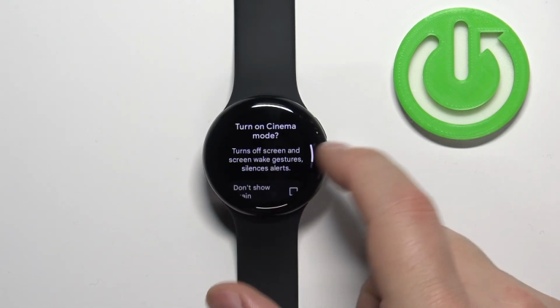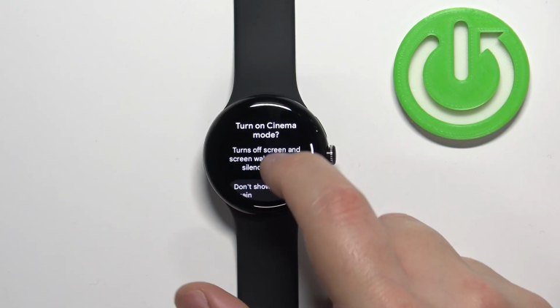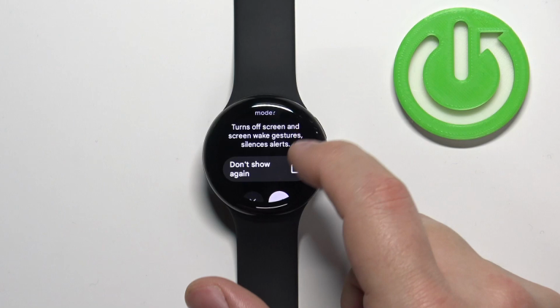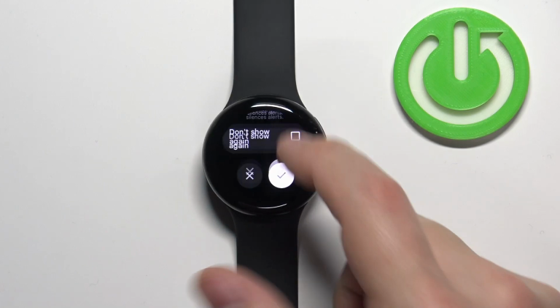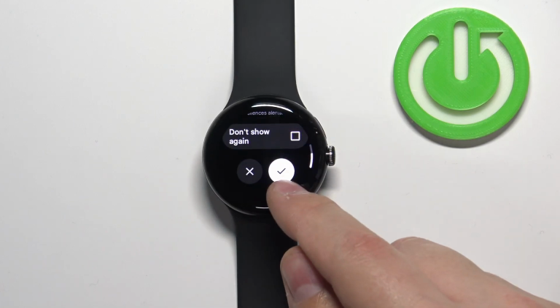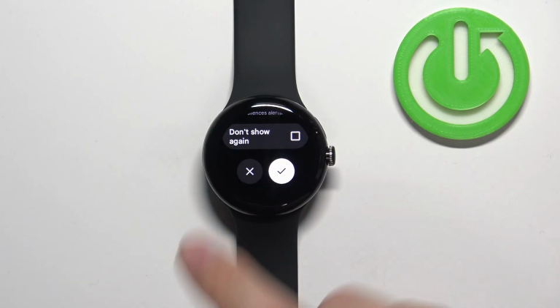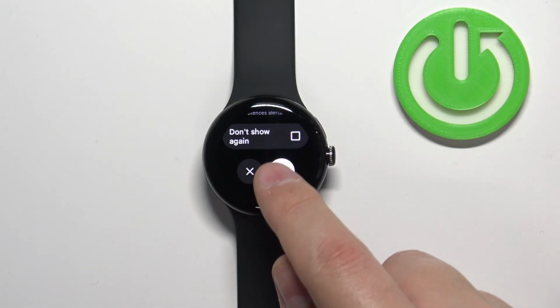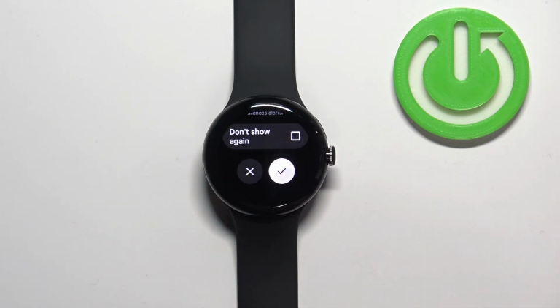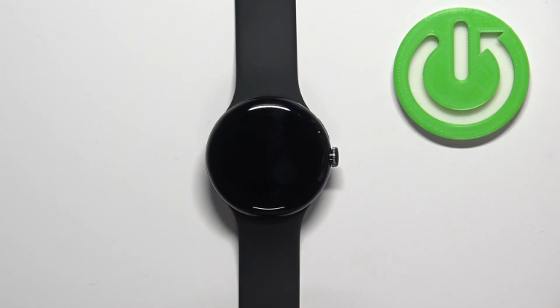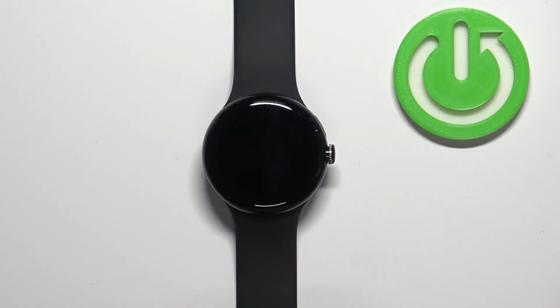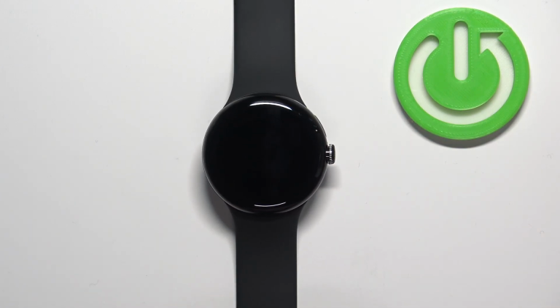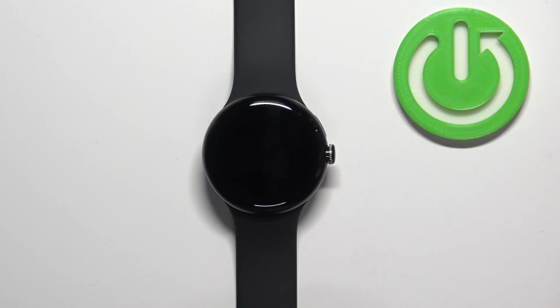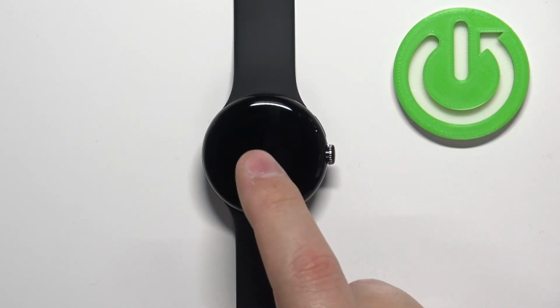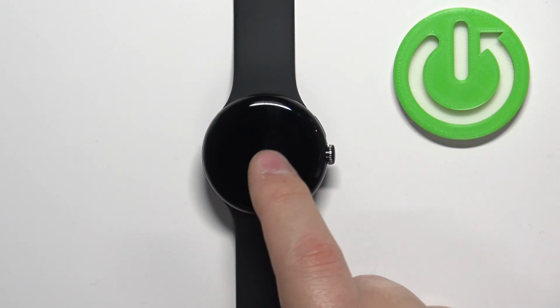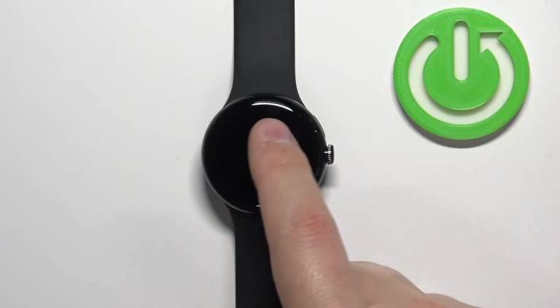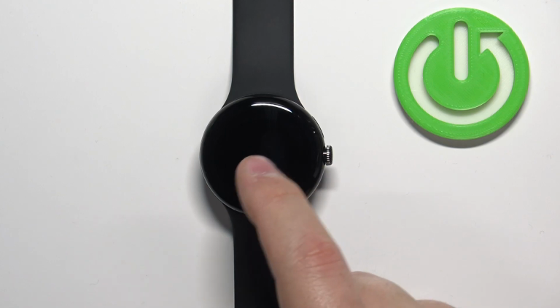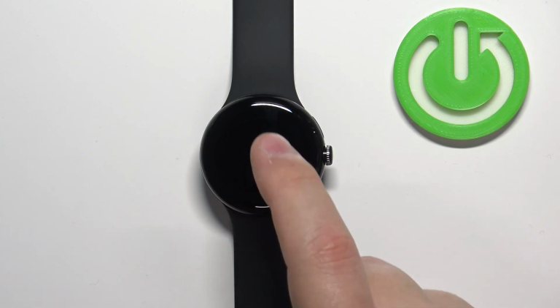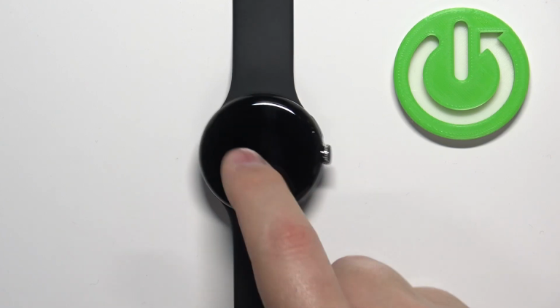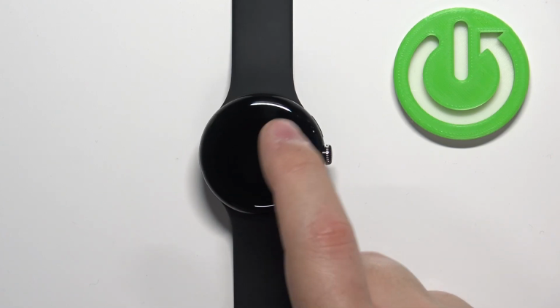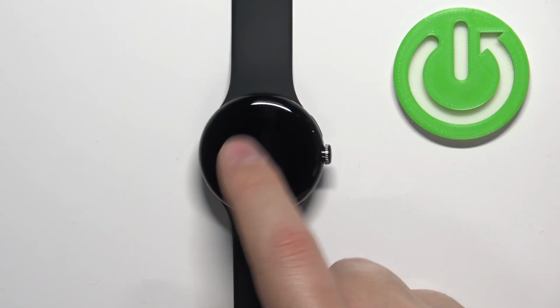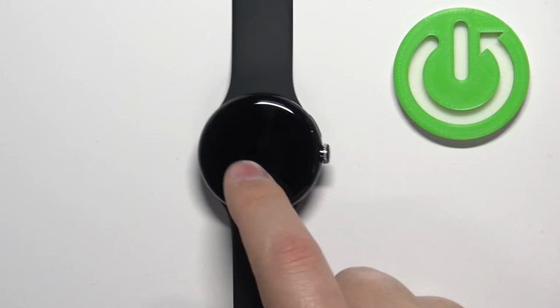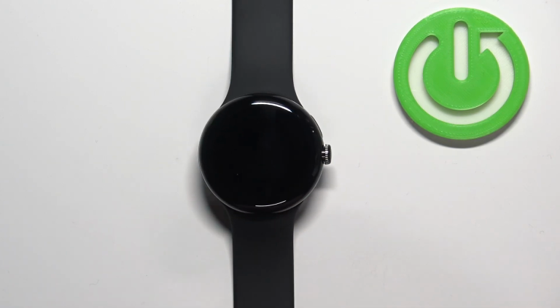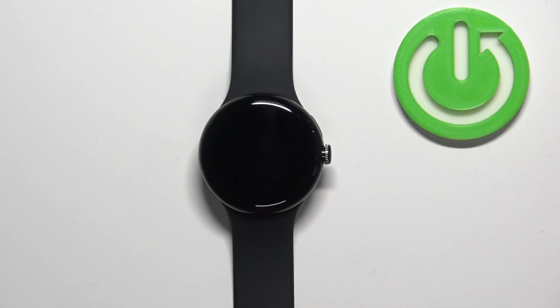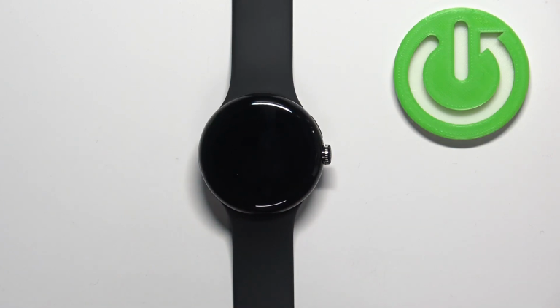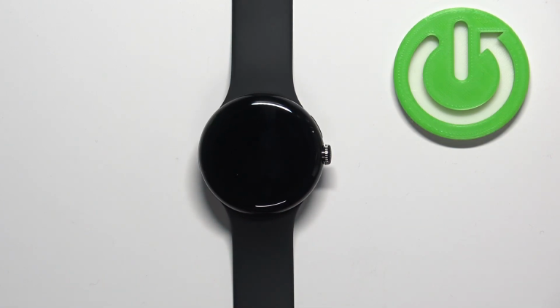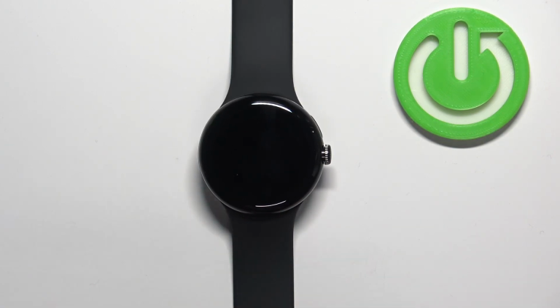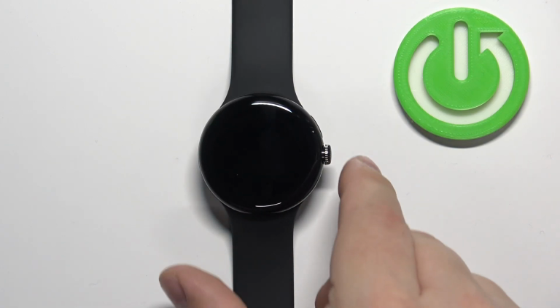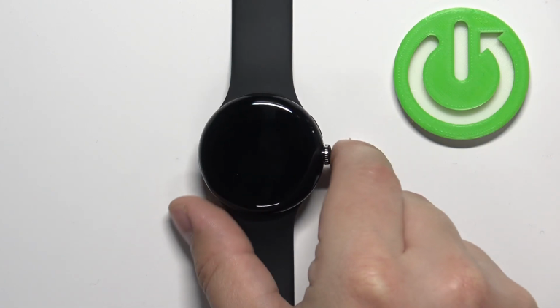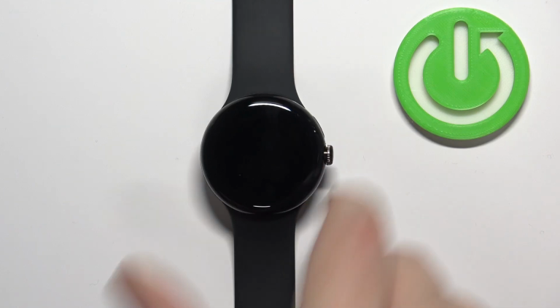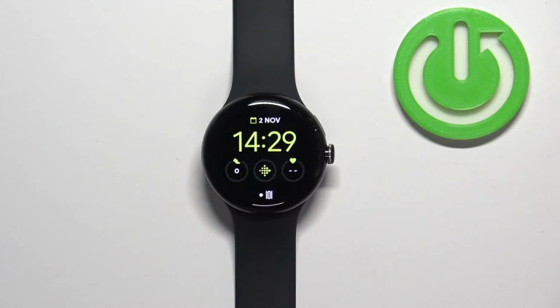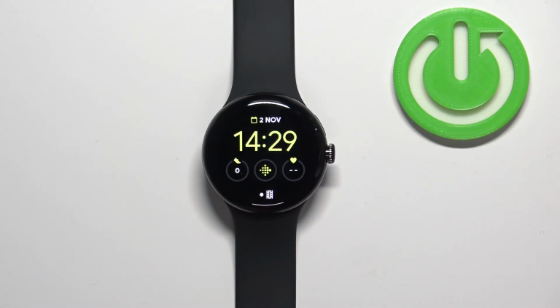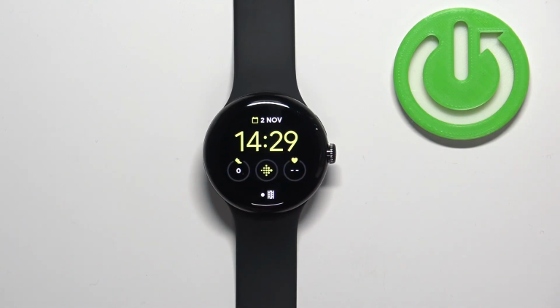So let's scroll down, tap on the check mark to confirm and enable the mode. As you can see the screen turned off. We can wake it up by tapping on it — if you want to wake up the screen you need to press the crown button.